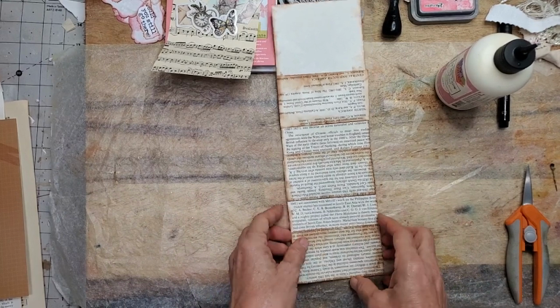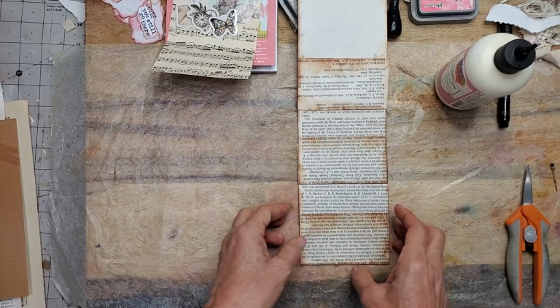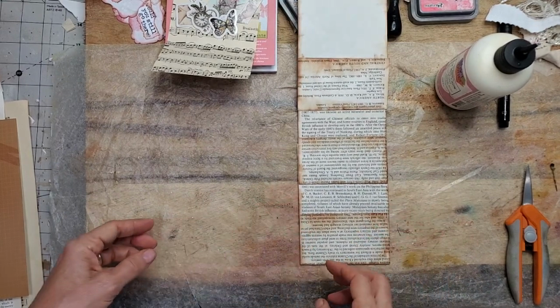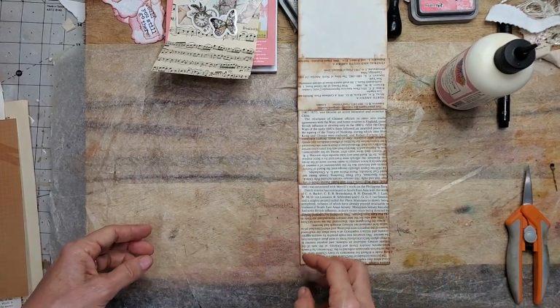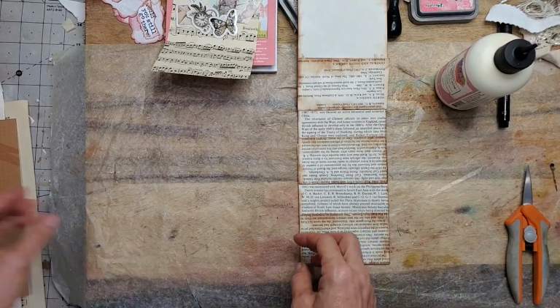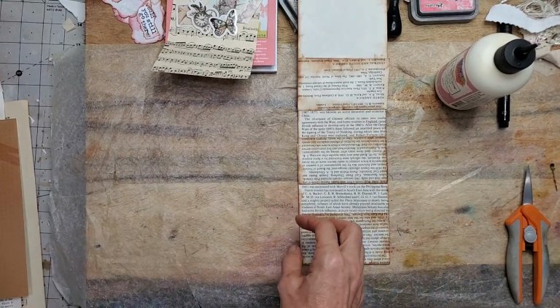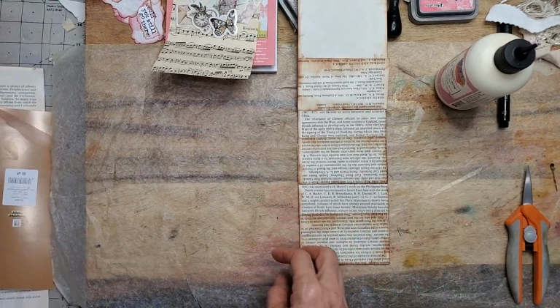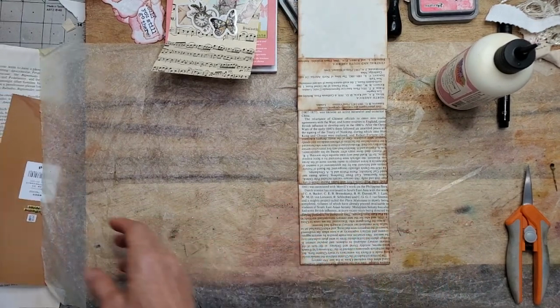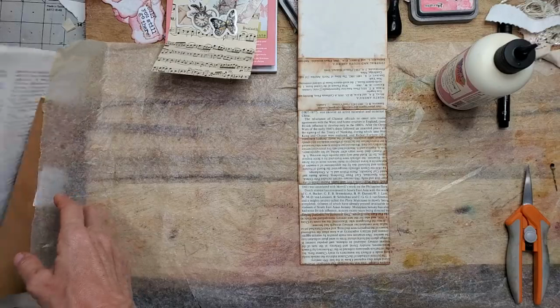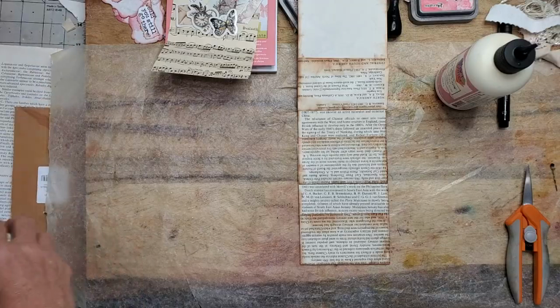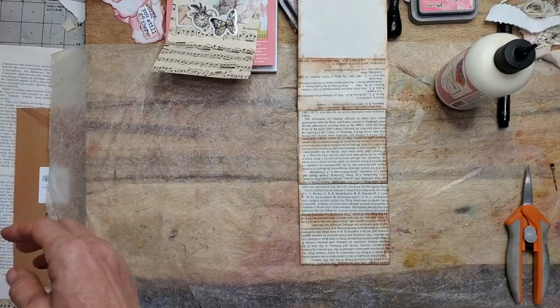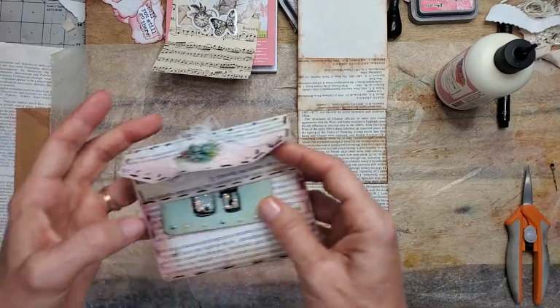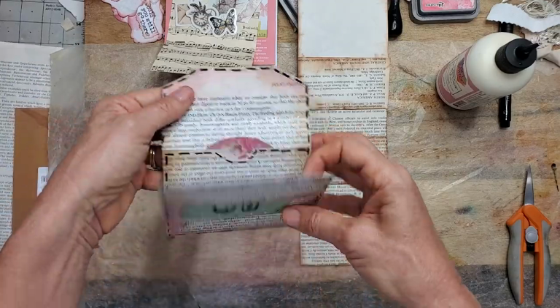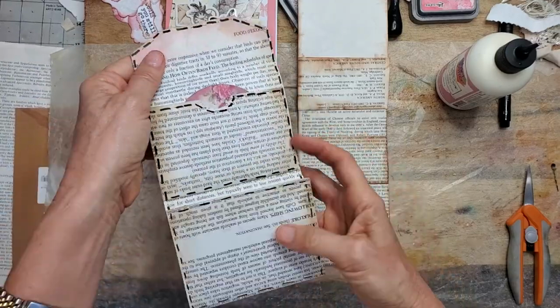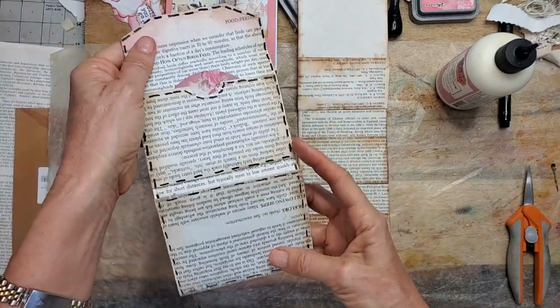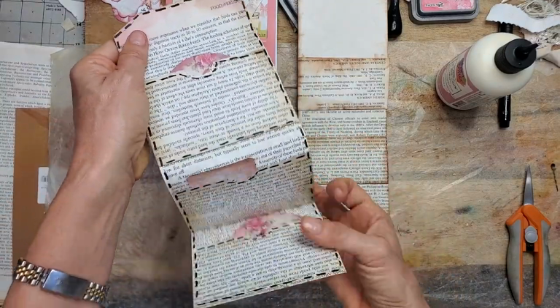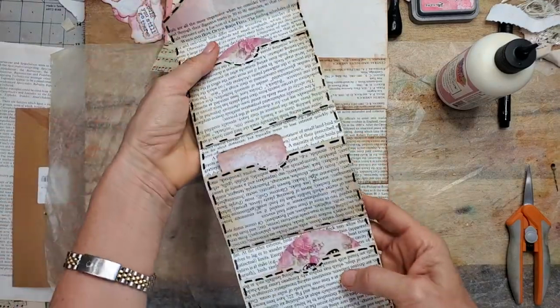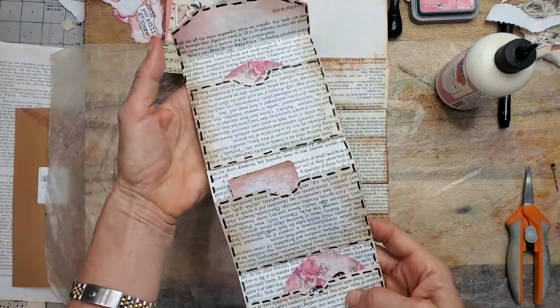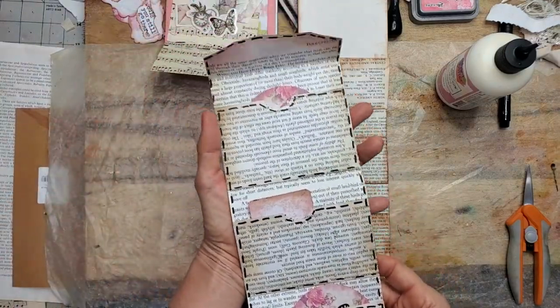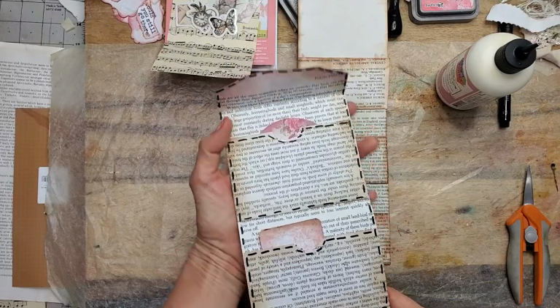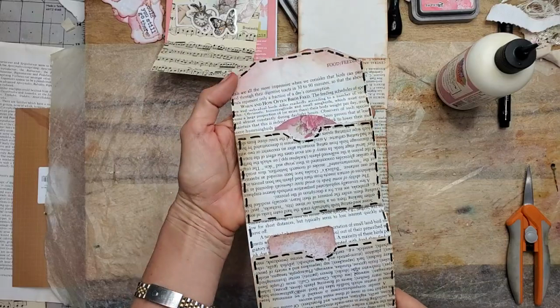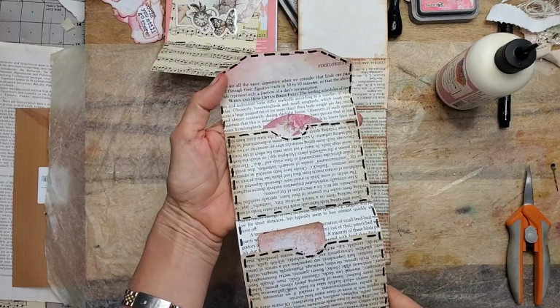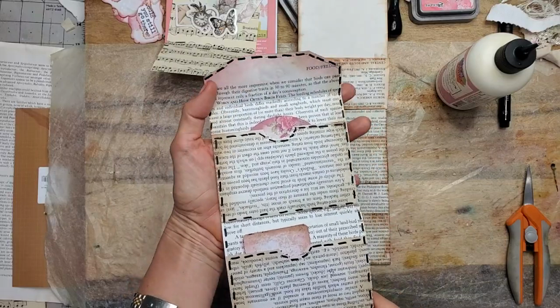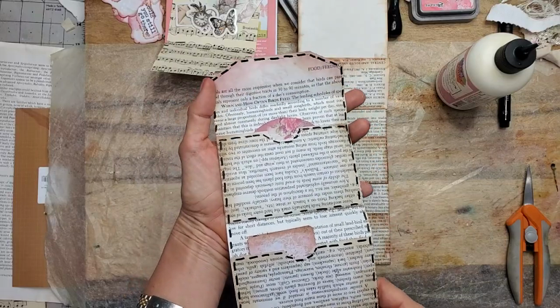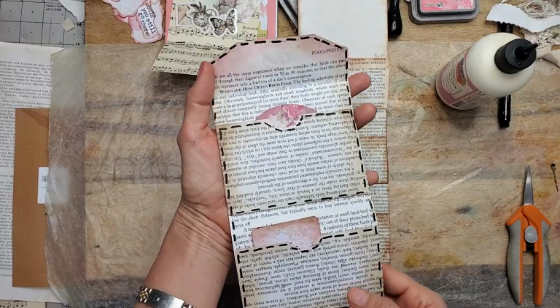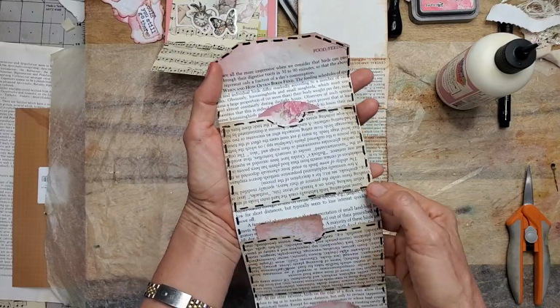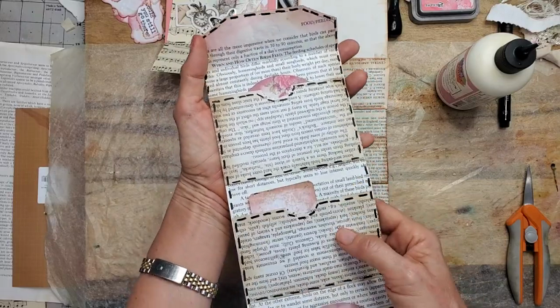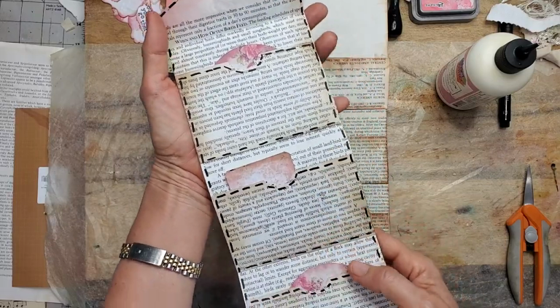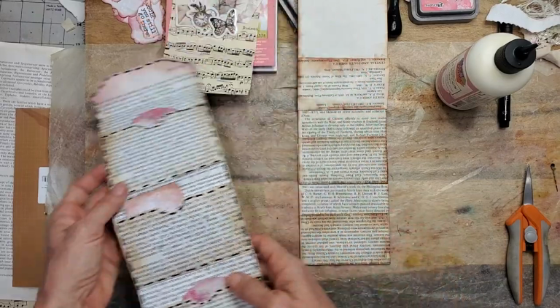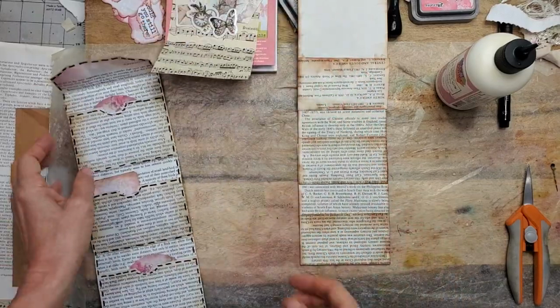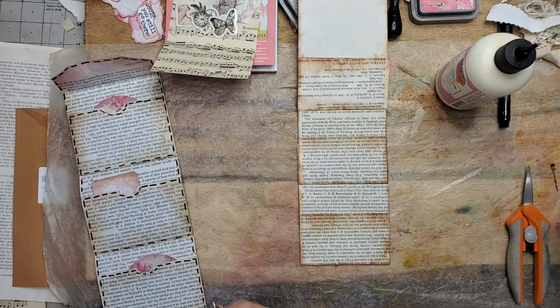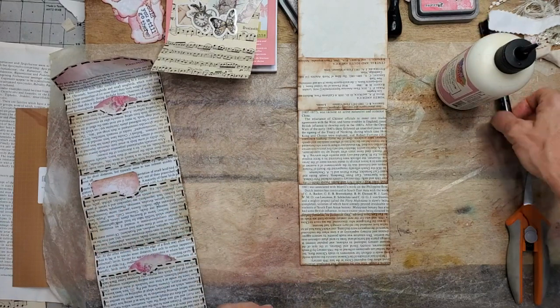We've got our pocket. To decorate this, I just did a very simple design going around with some faux stitching. I'll show you how to do that — it's very easy, not rocket science.